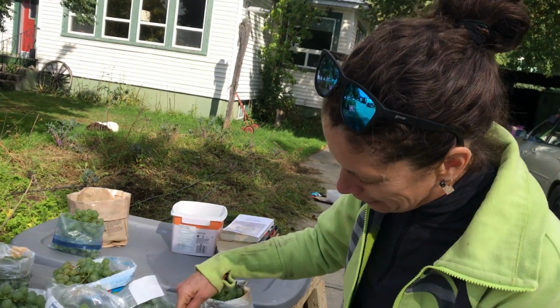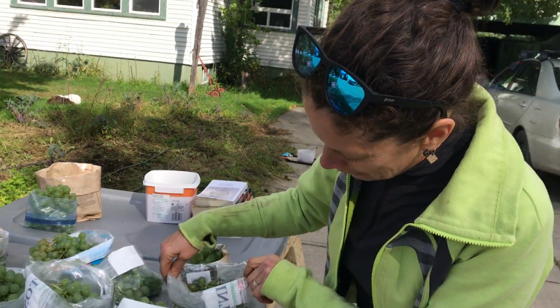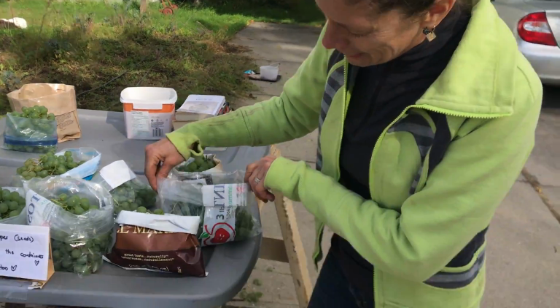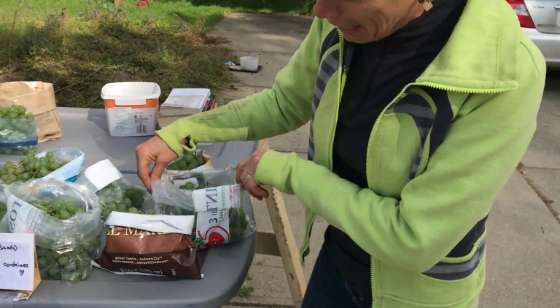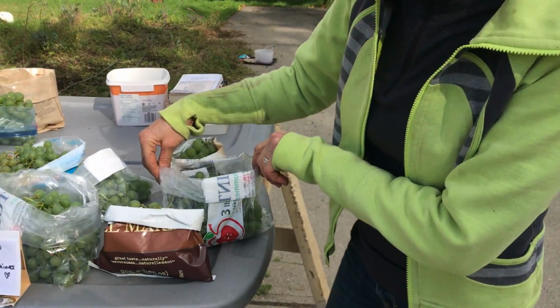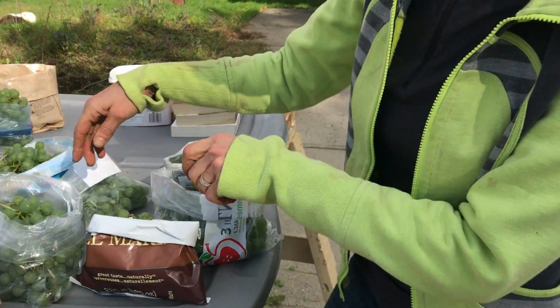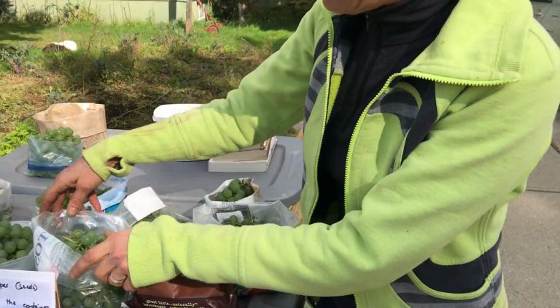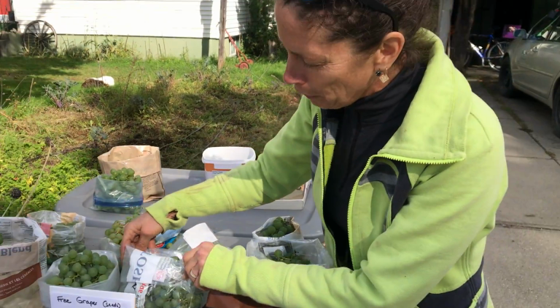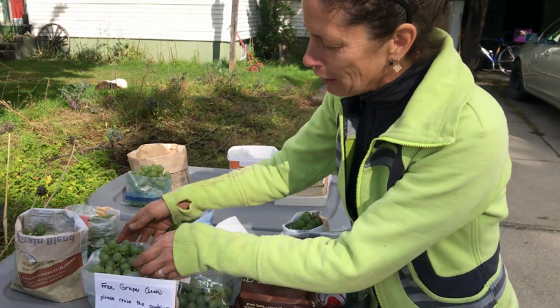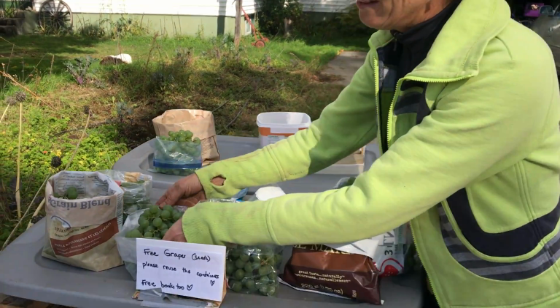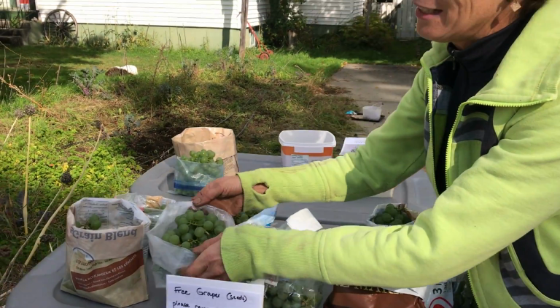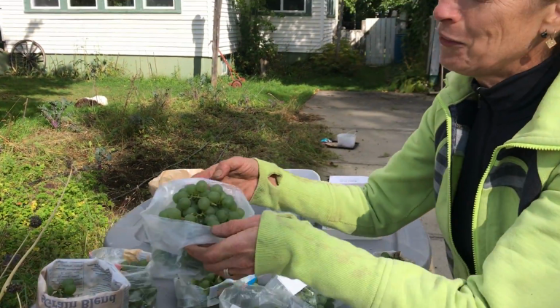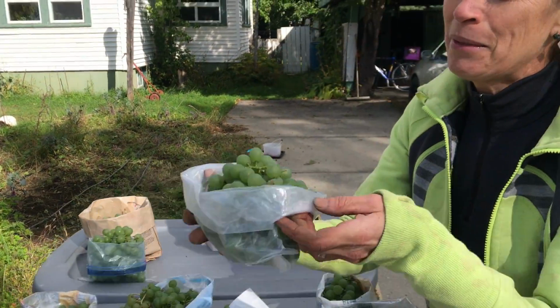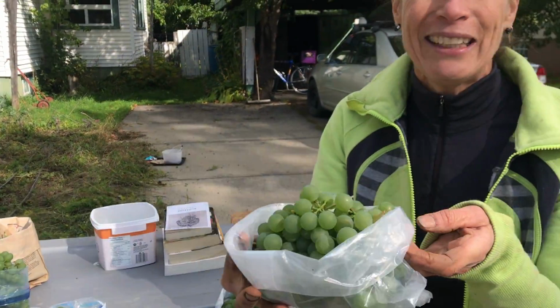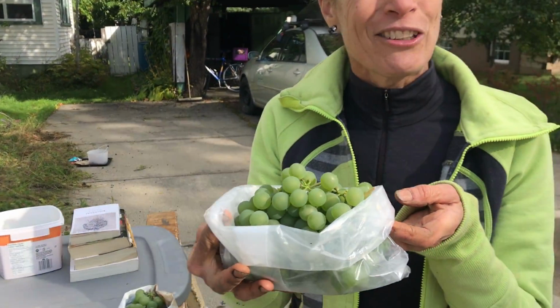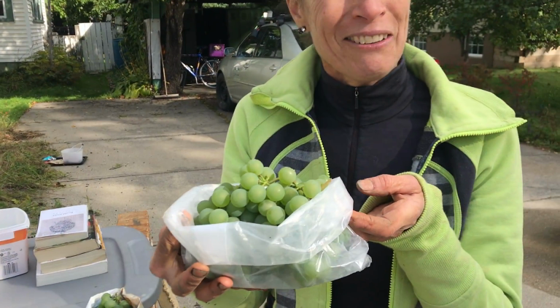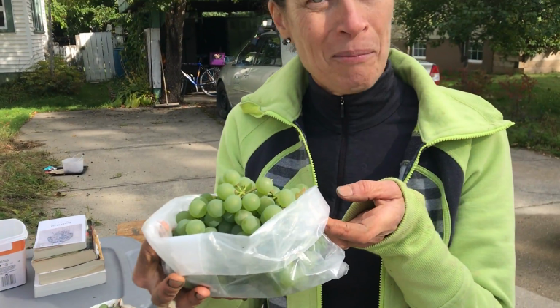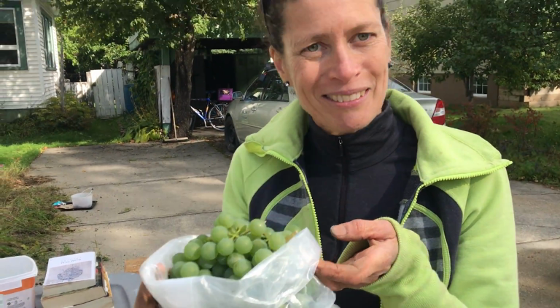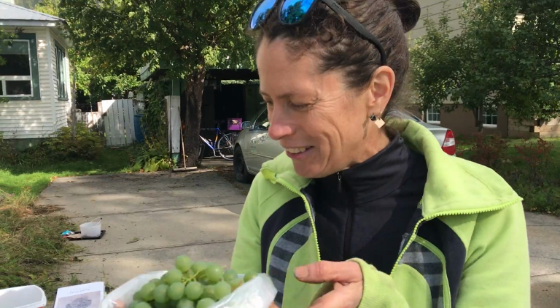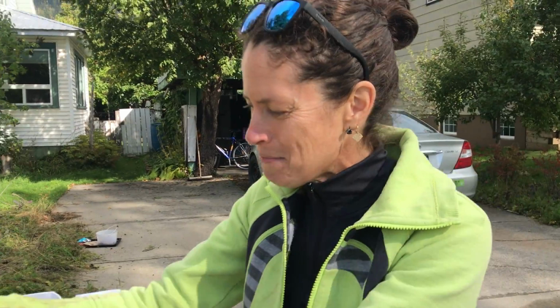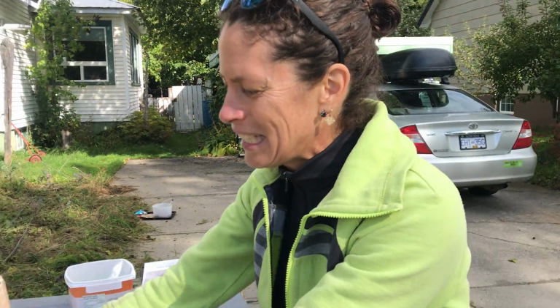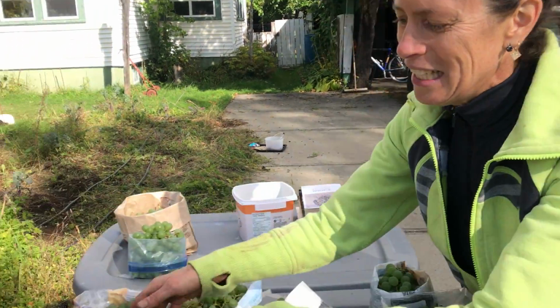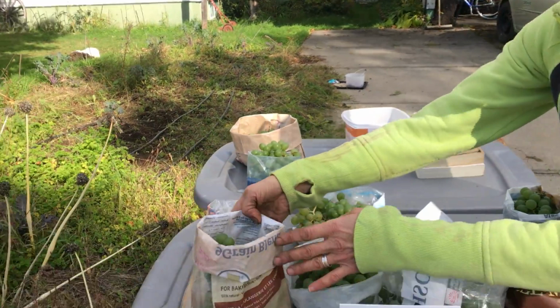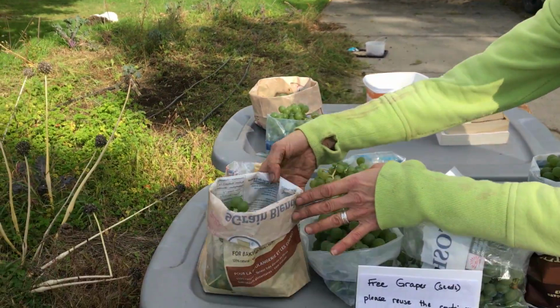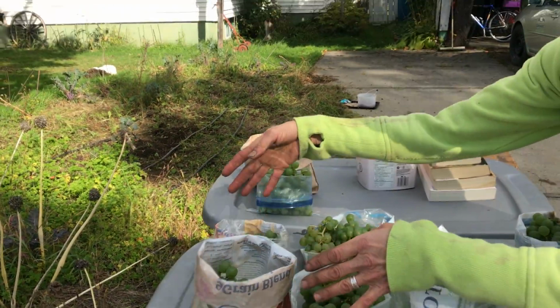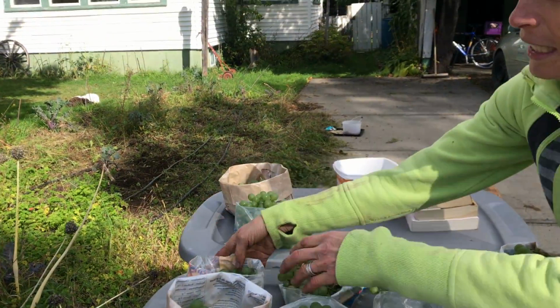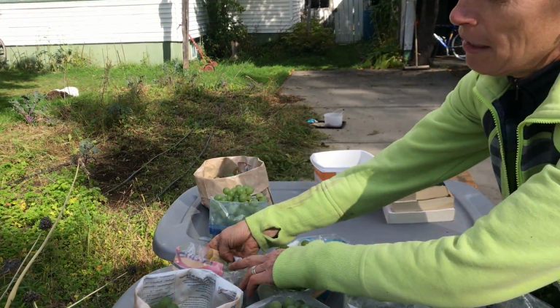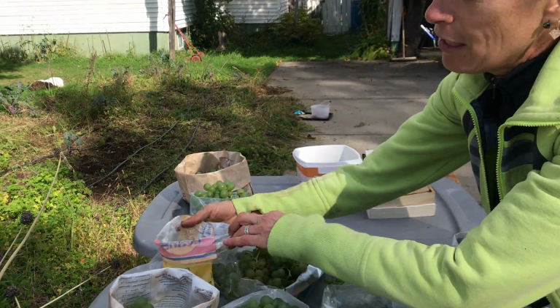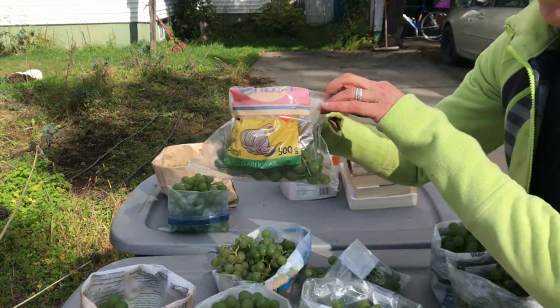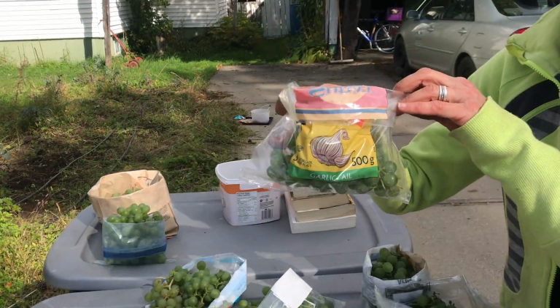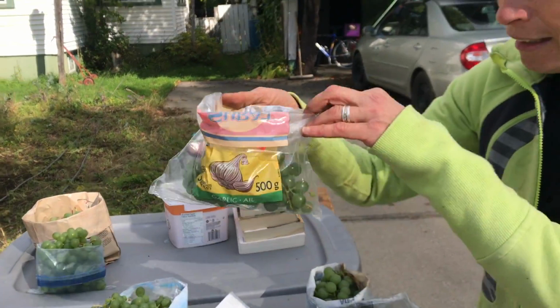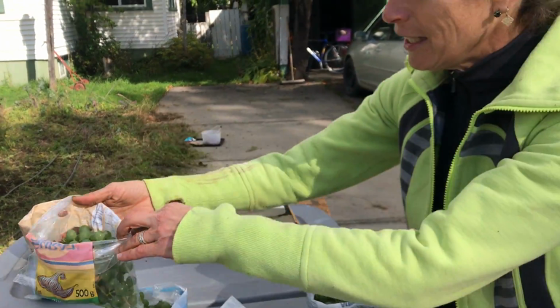This bag here is the bag from your apples — for more apples. This little gem here is your cereal box liner. It's amazing. This one's from the oats. And this is from the naan bread last night.